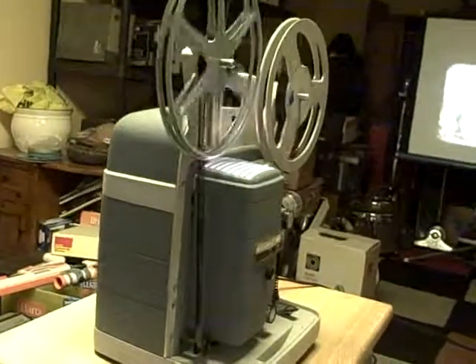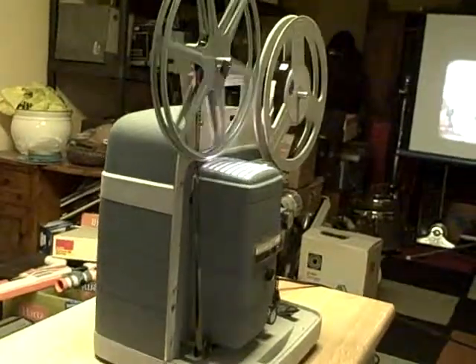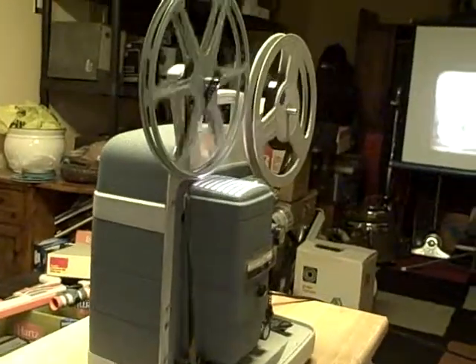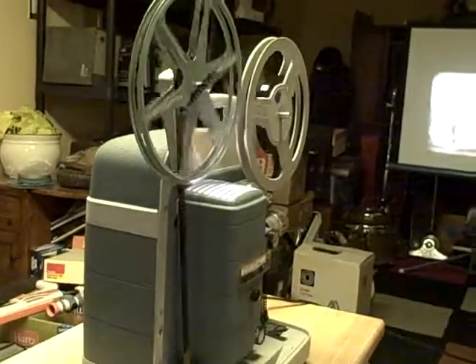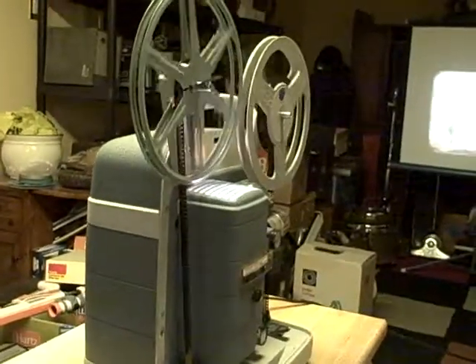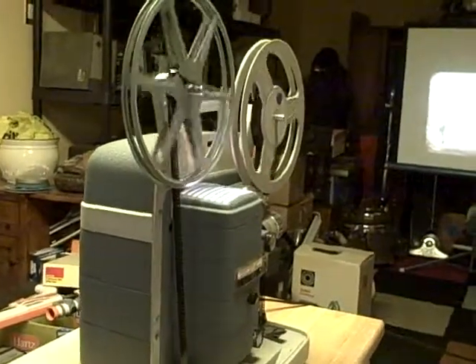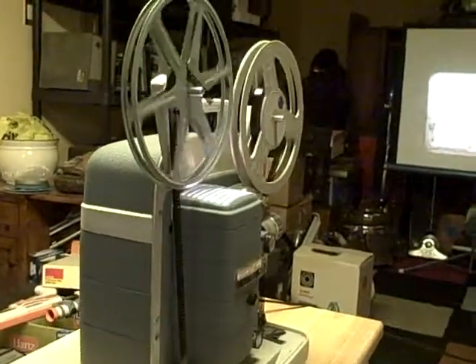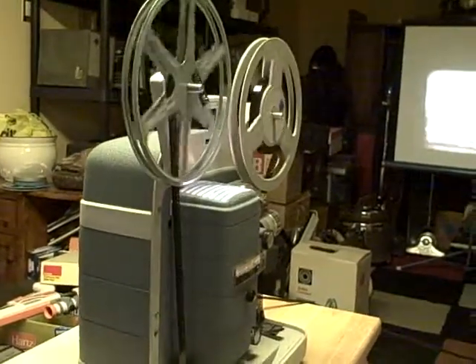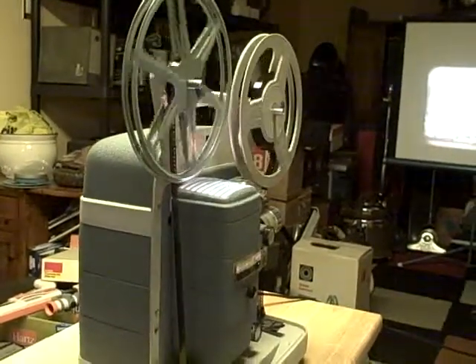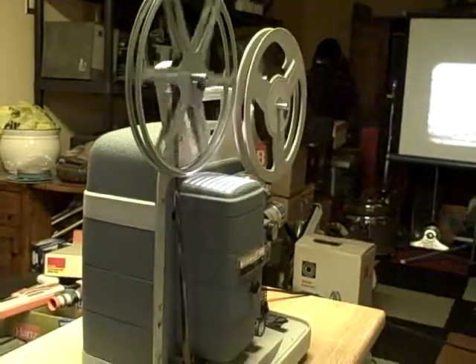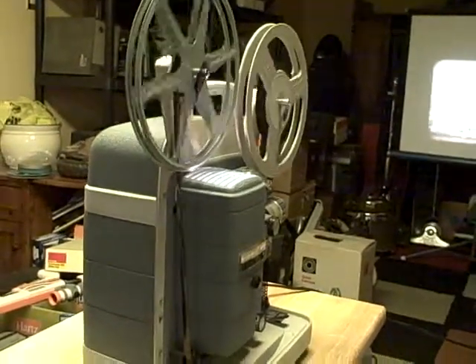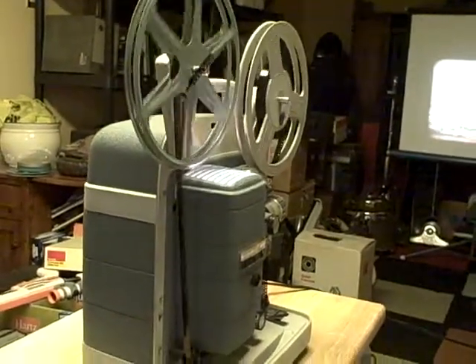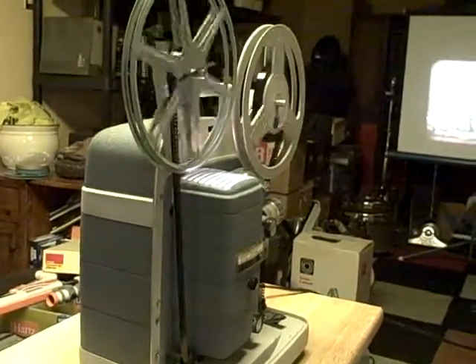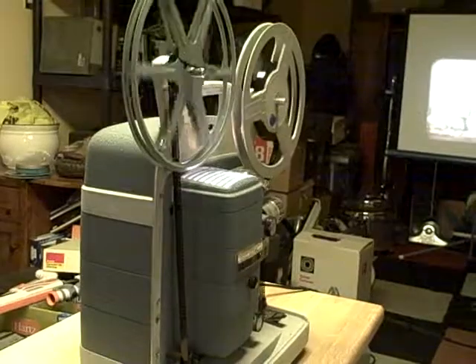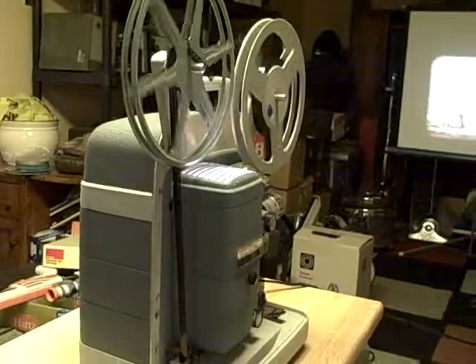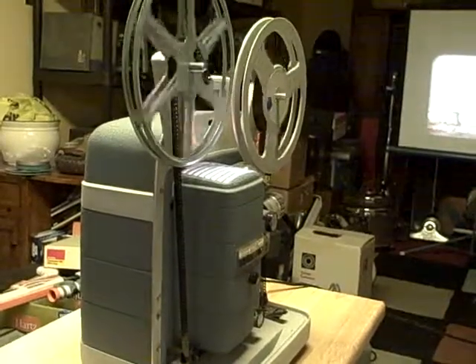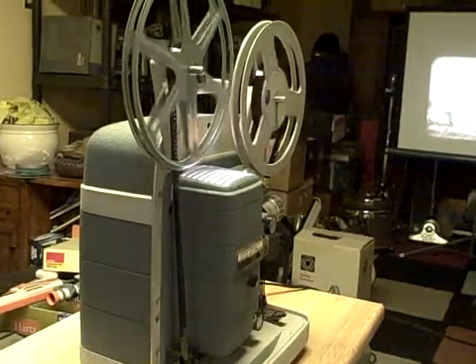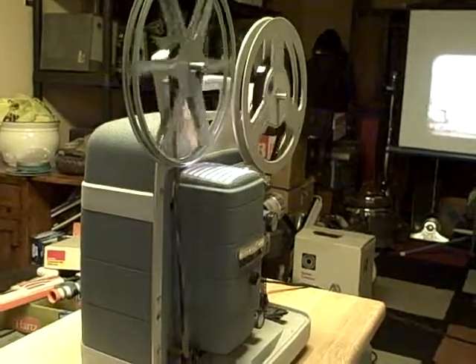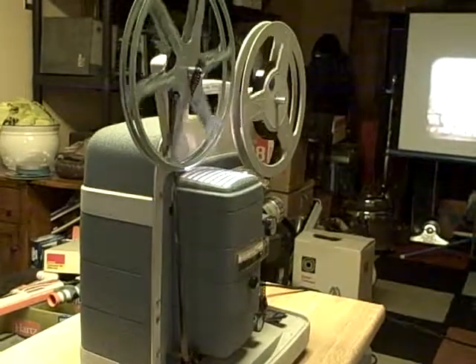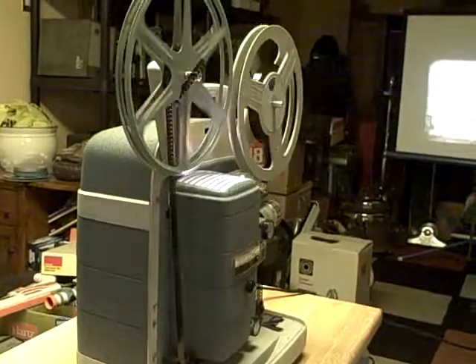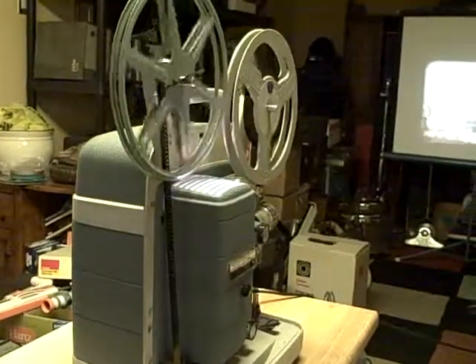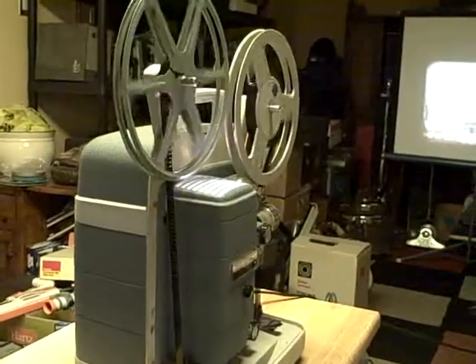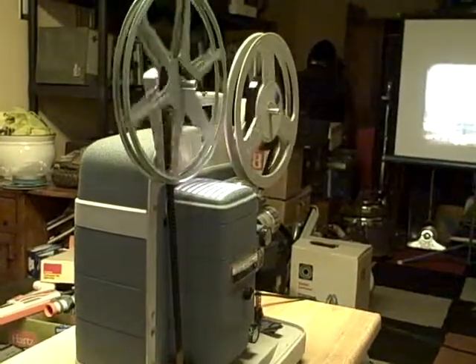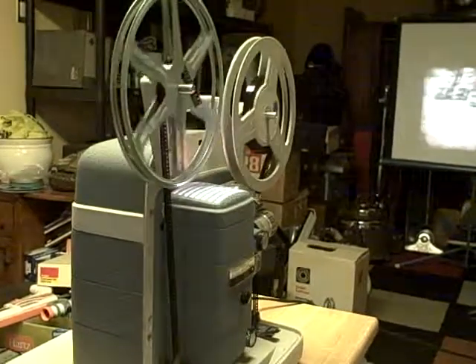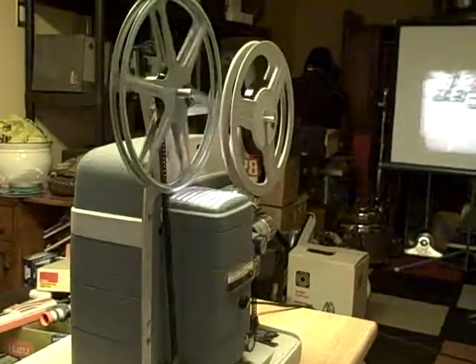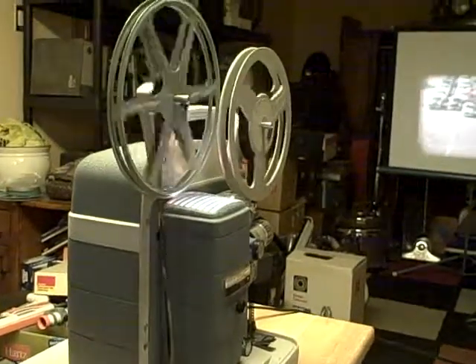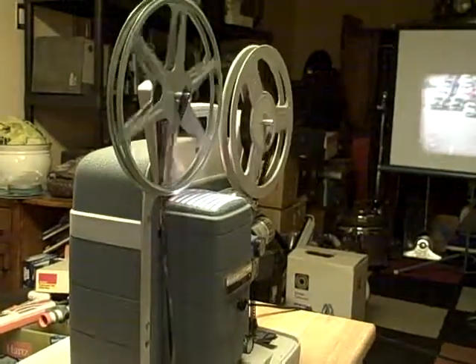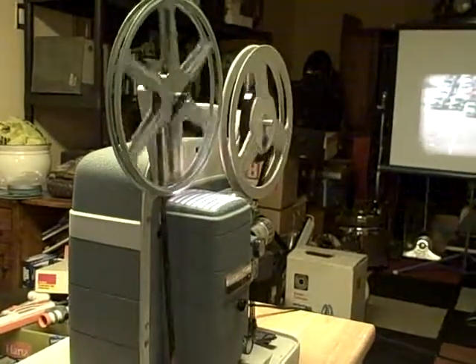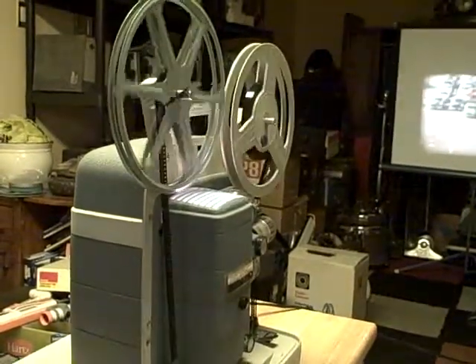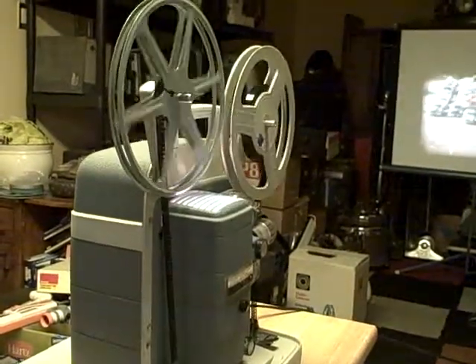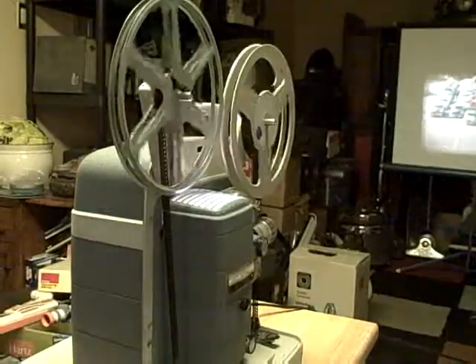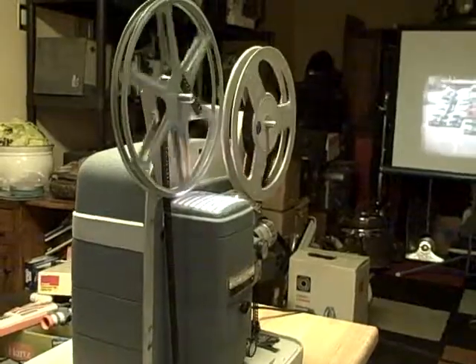Bell & Howell Super Autoload Model 363 8mm projector. Don again, SnapItUpCanada.com. Thanks for looking.